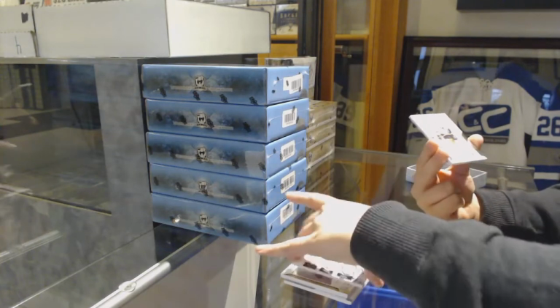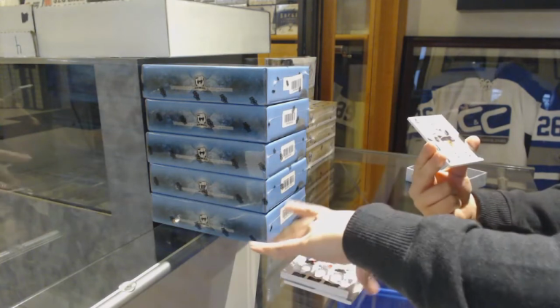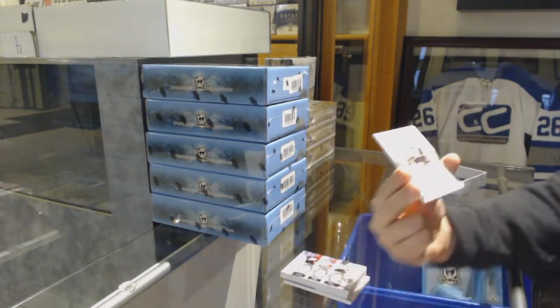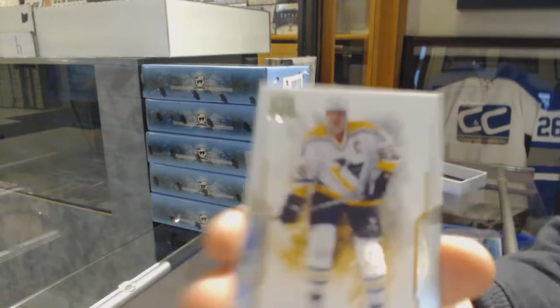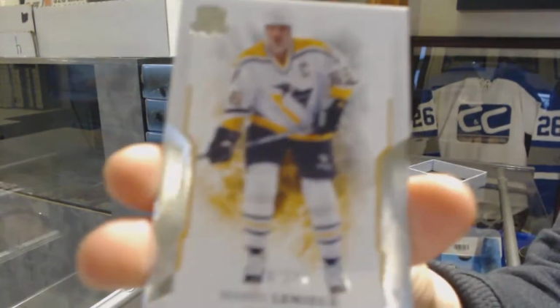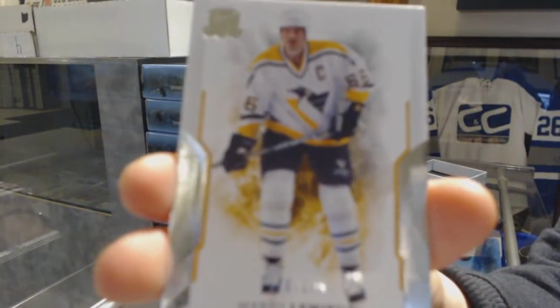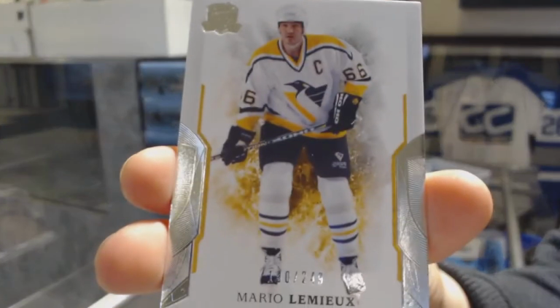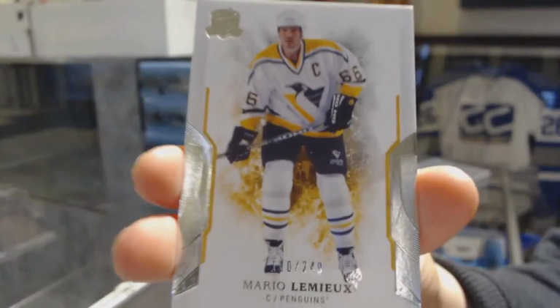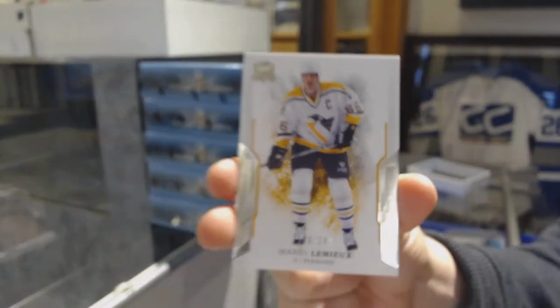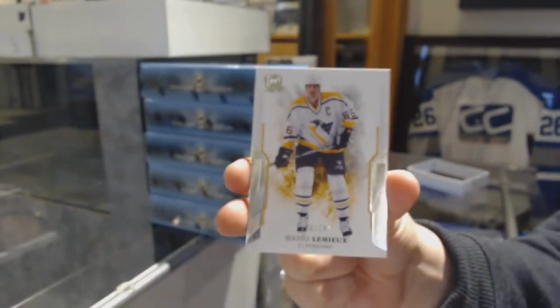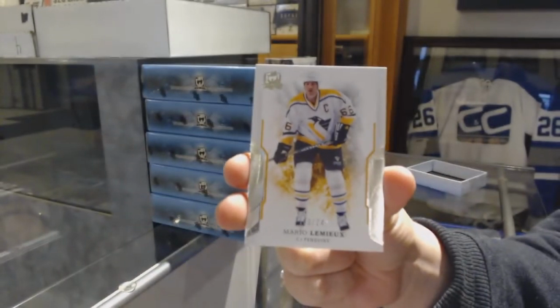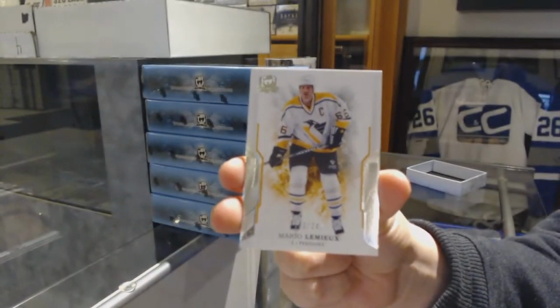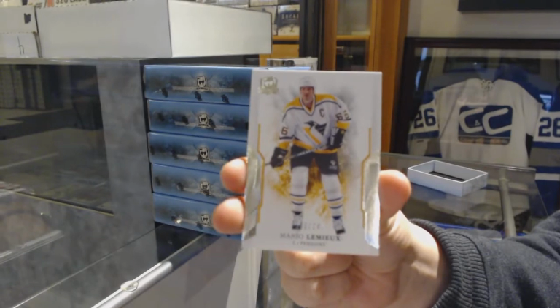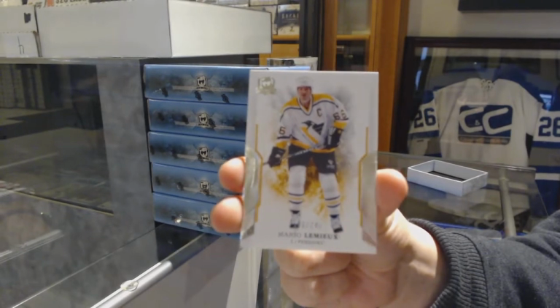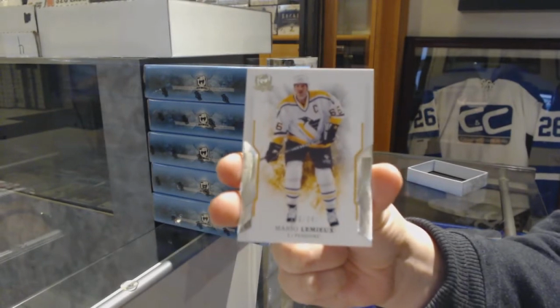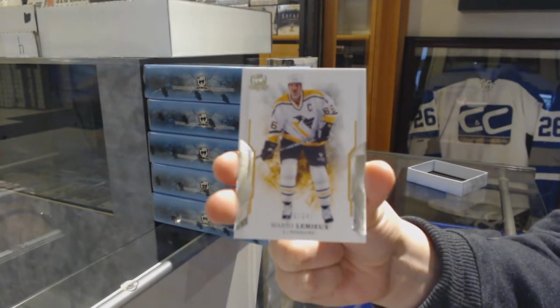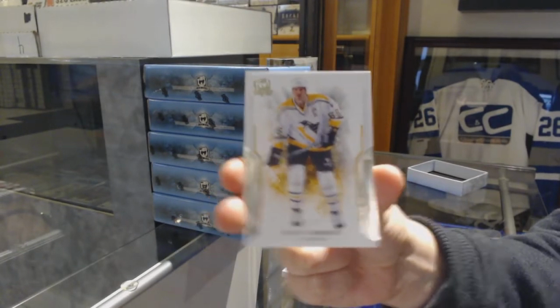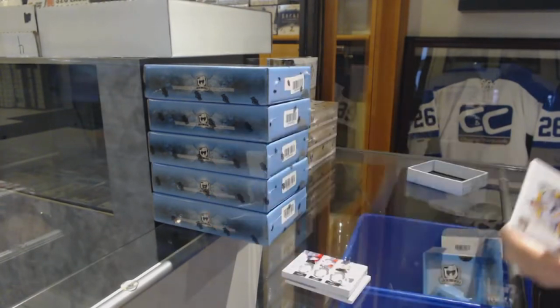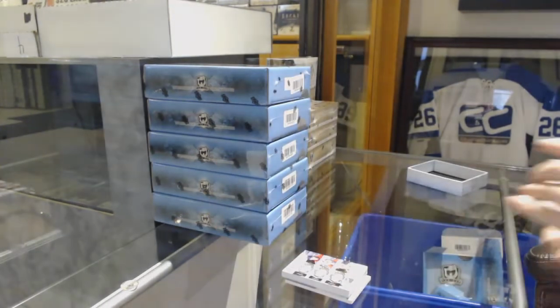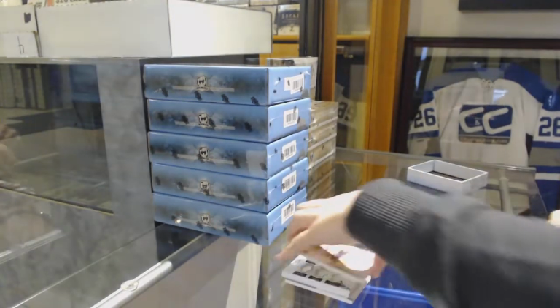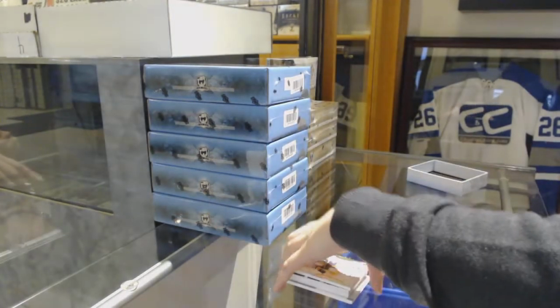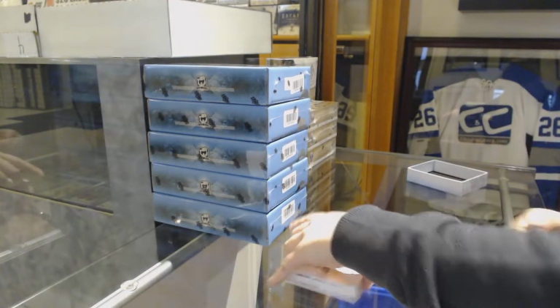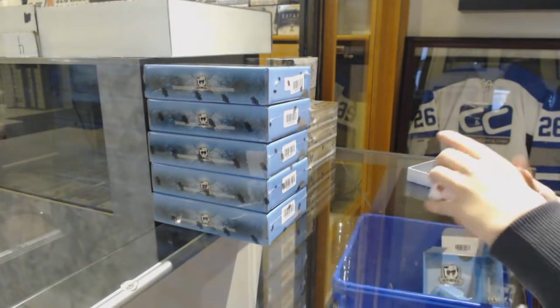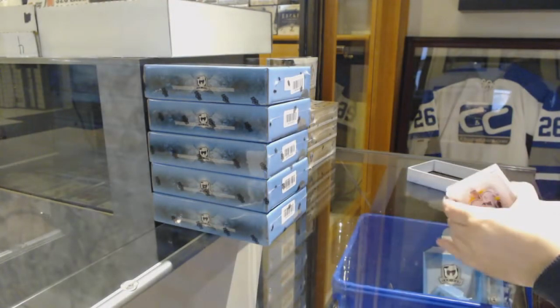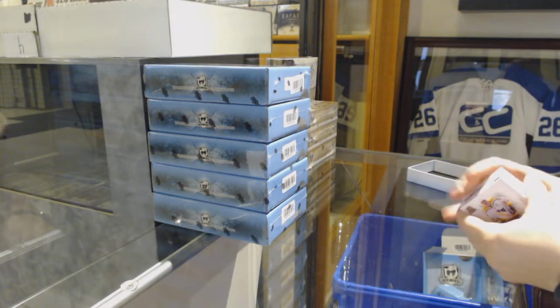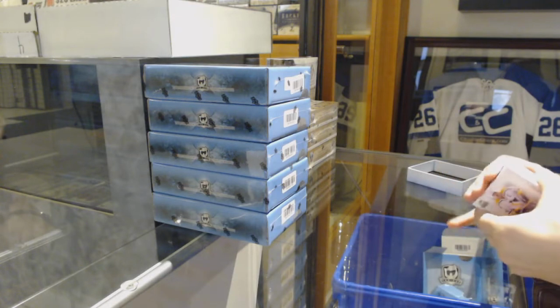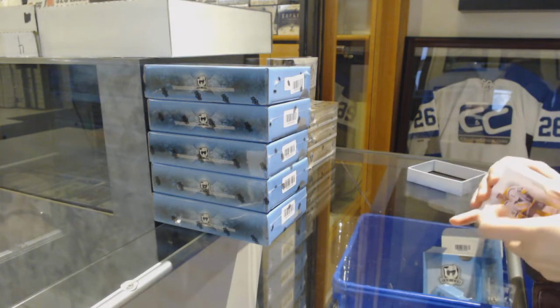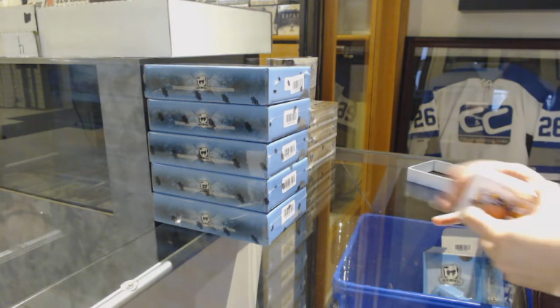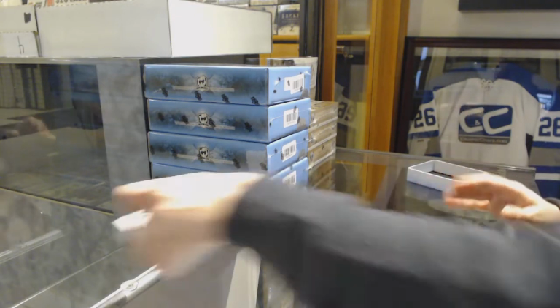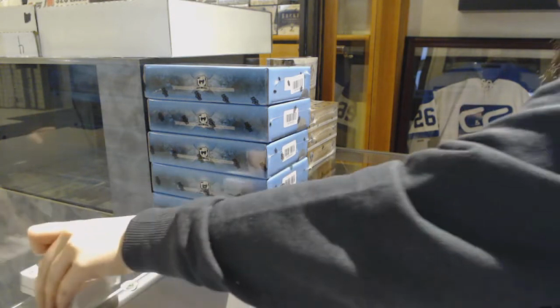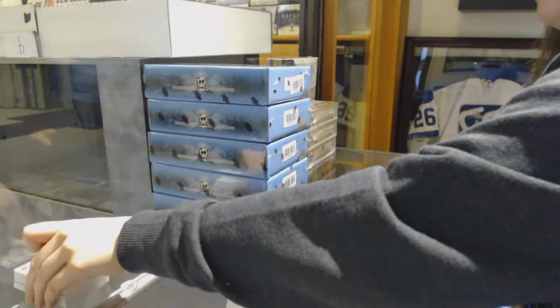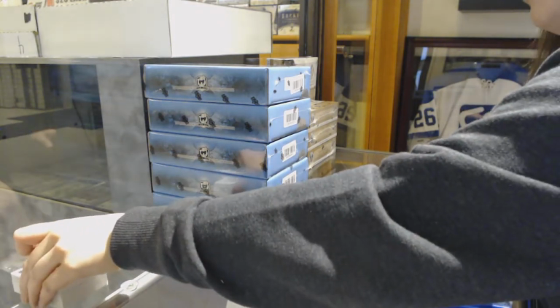And the base, number 249, for the Penguins — Mario Lemieux. Successful box number one, but I think I can do better.